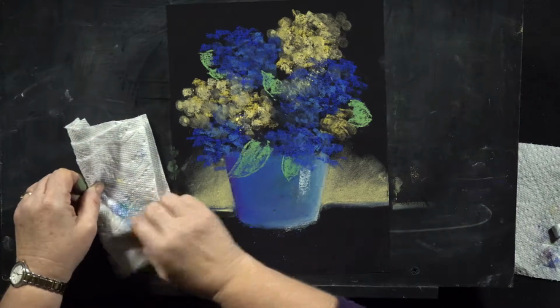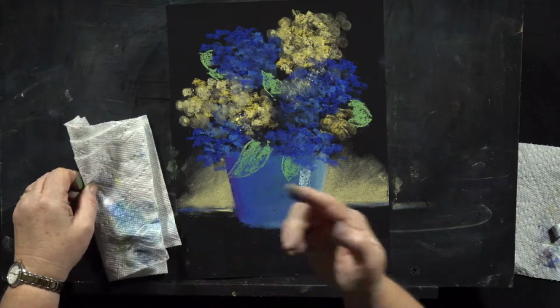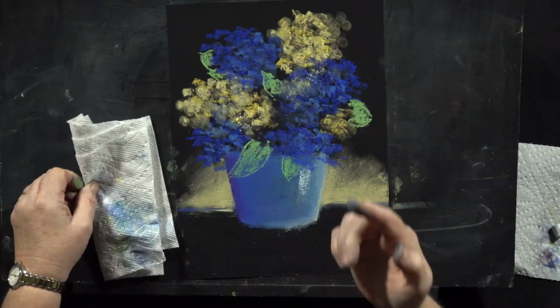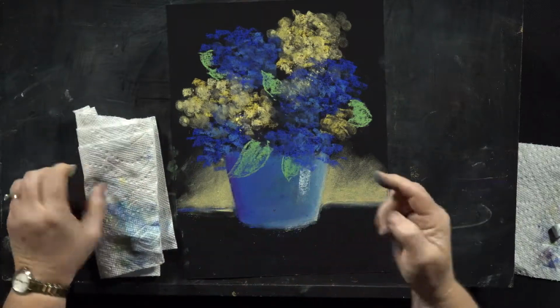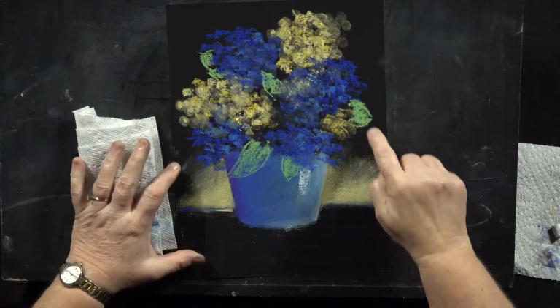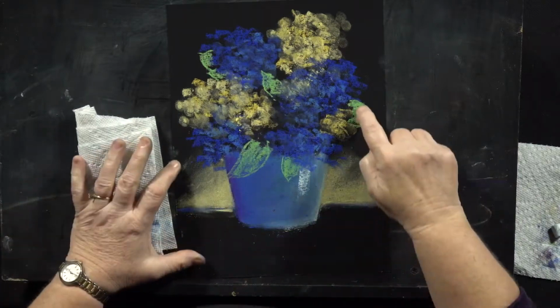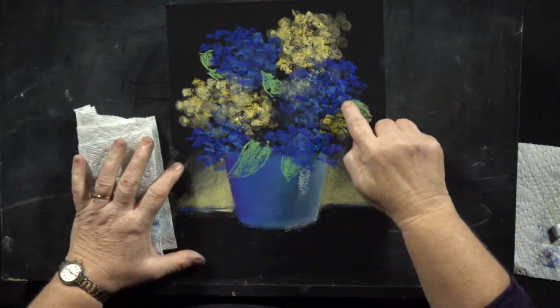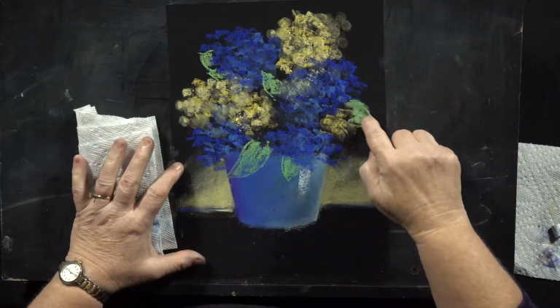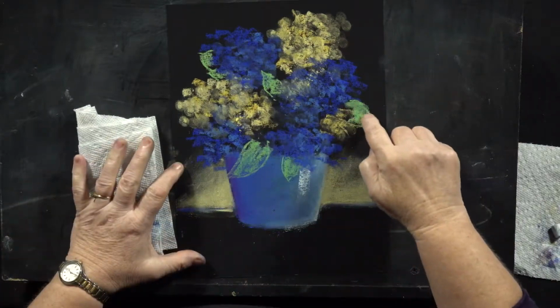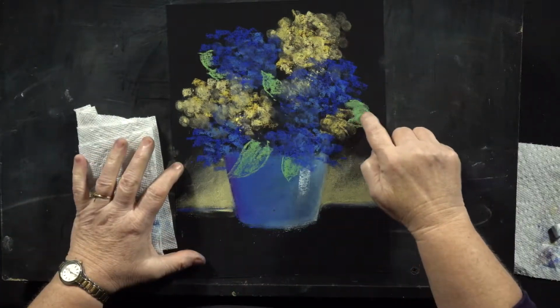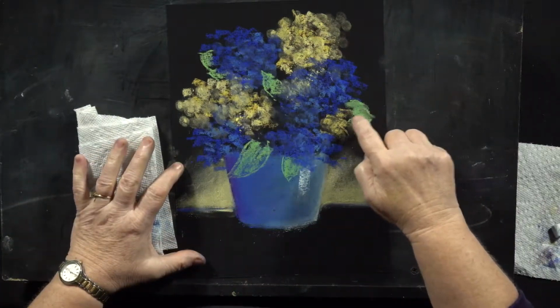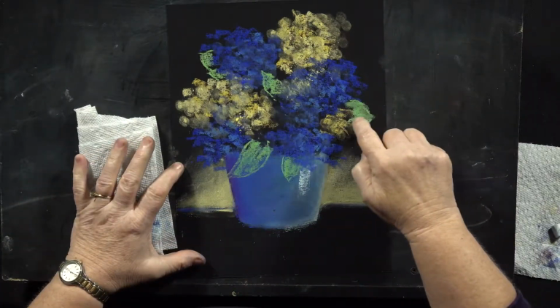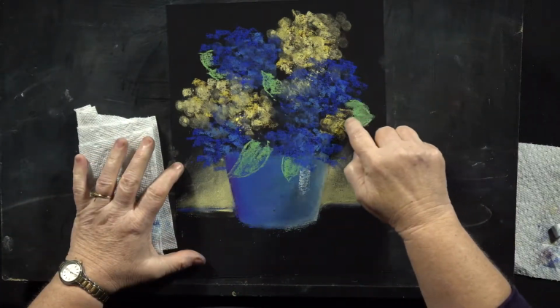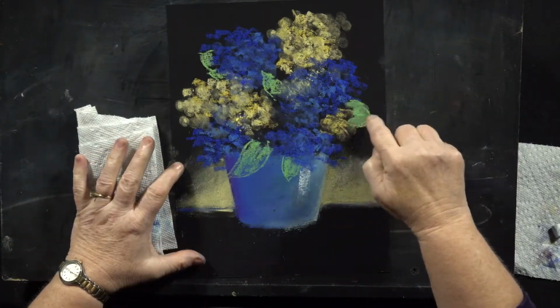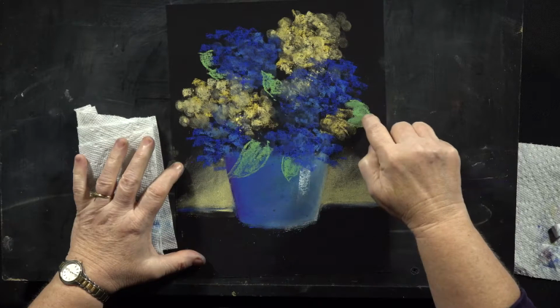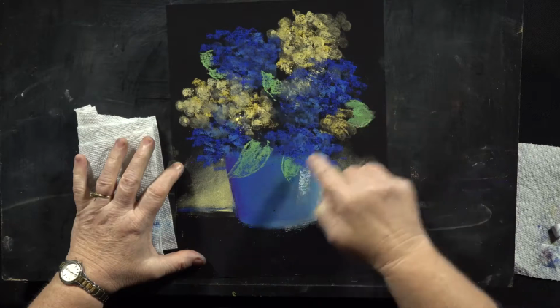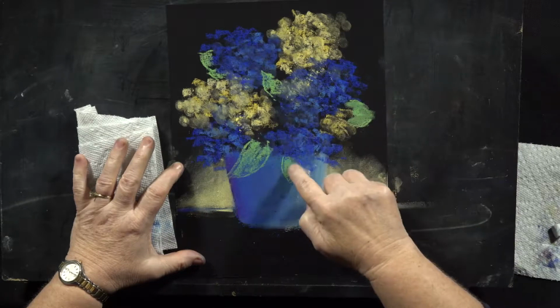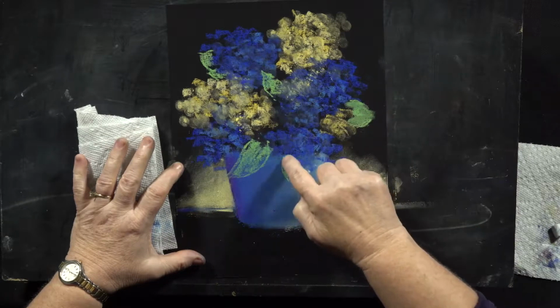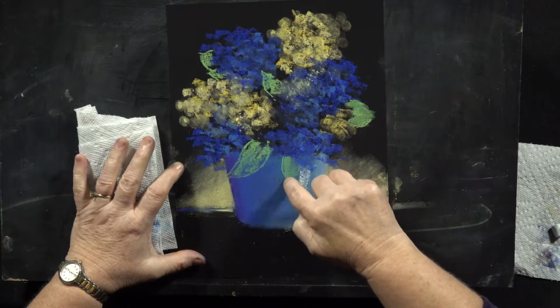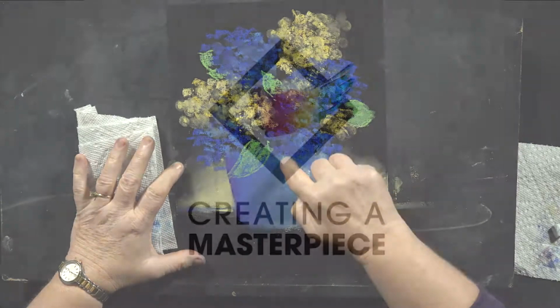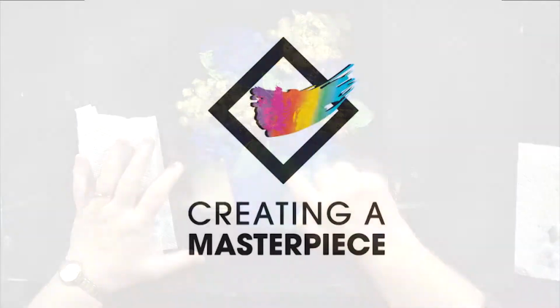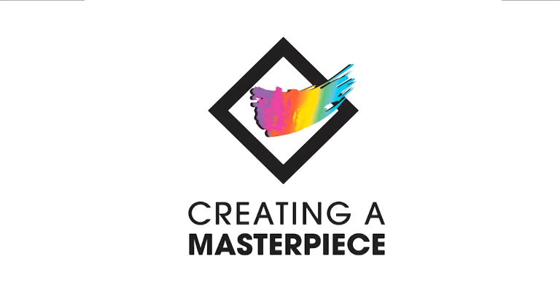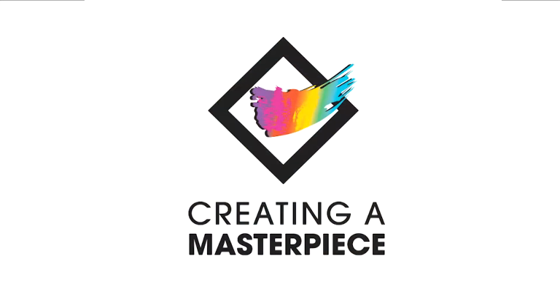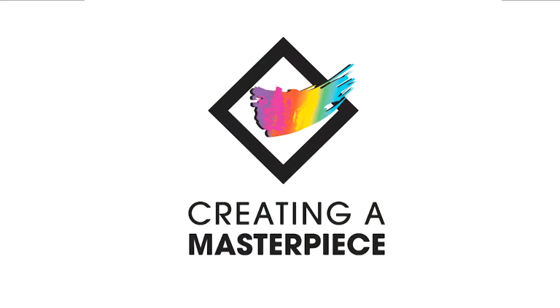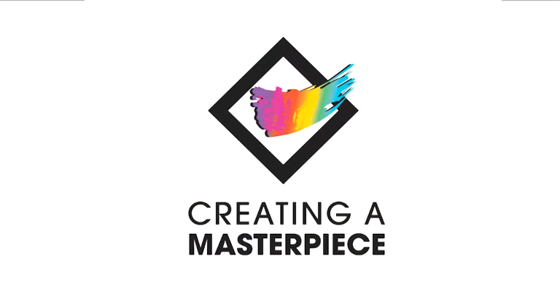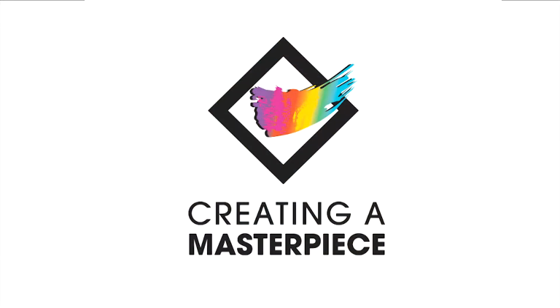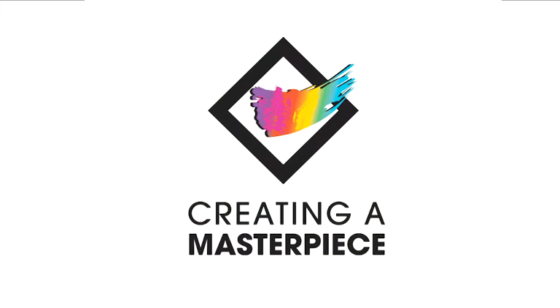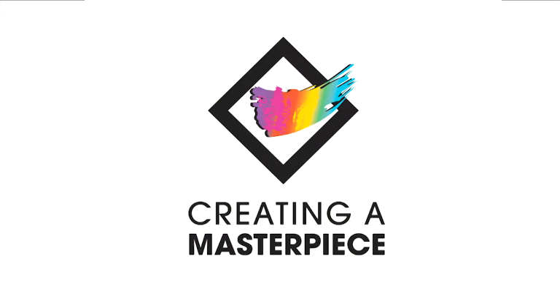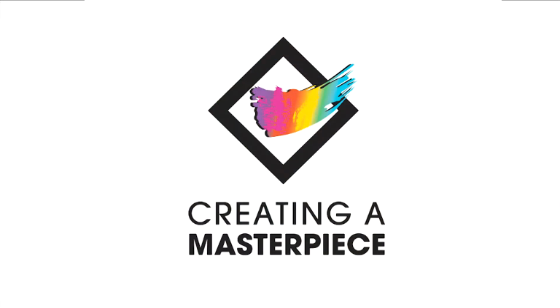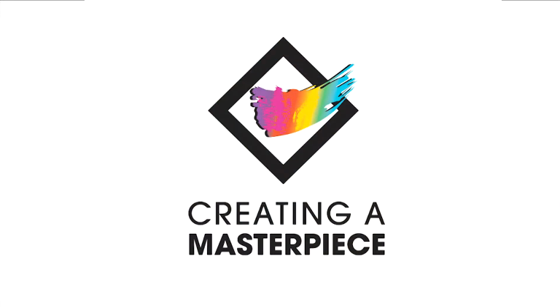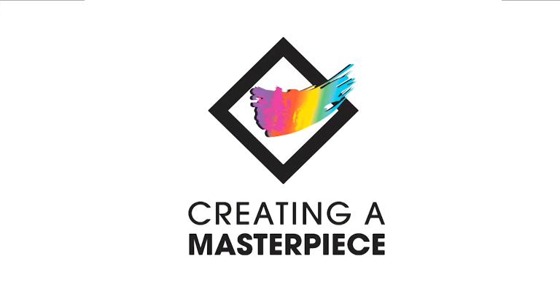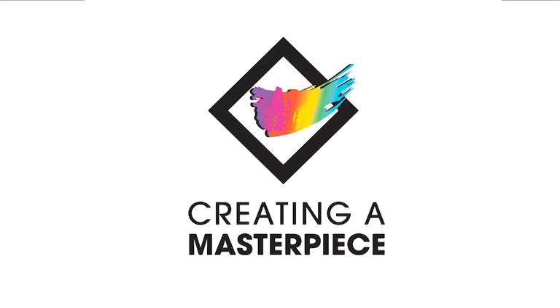Take your finger and smear it just a little bit to soften those leaves.